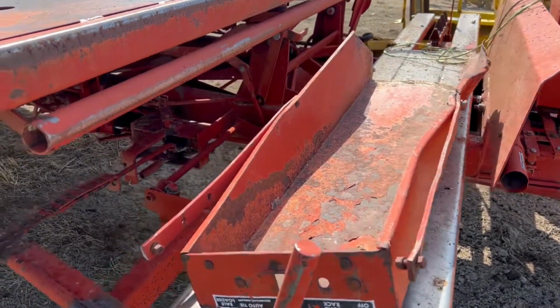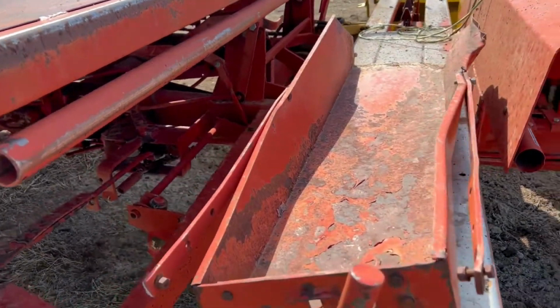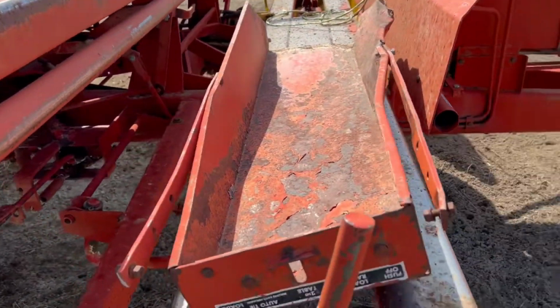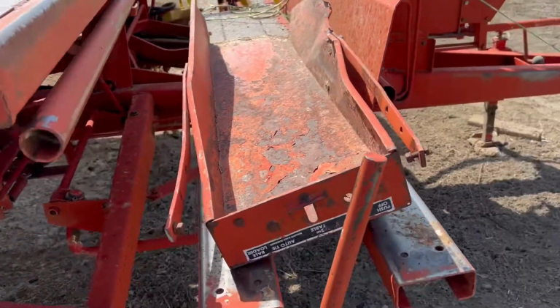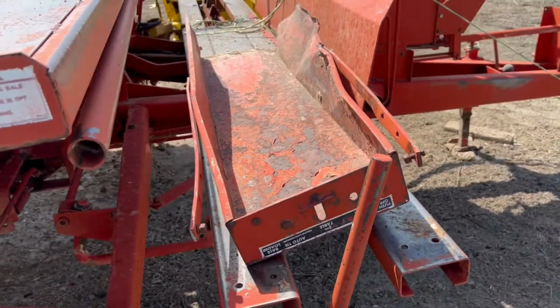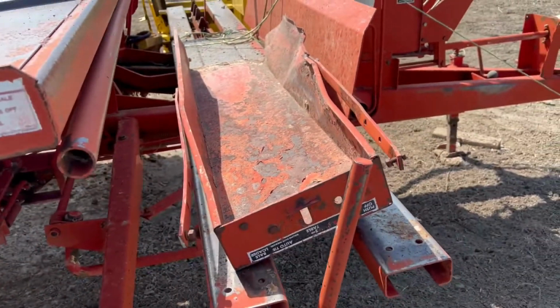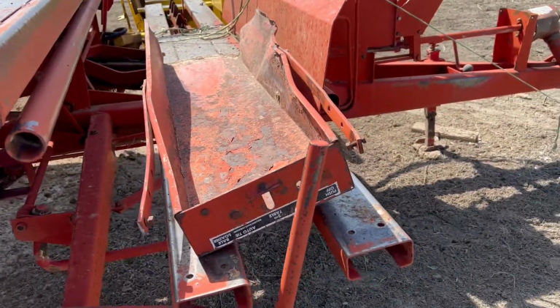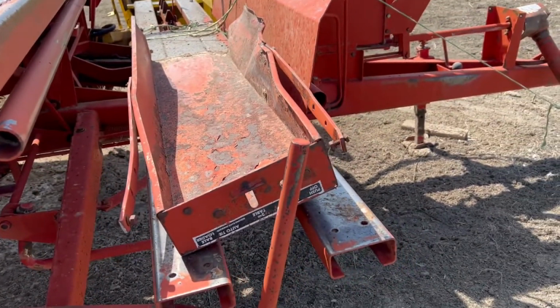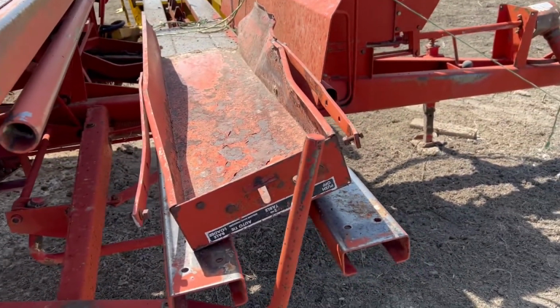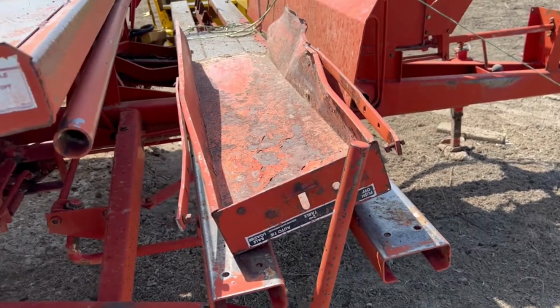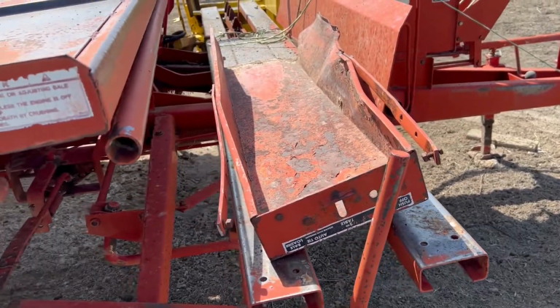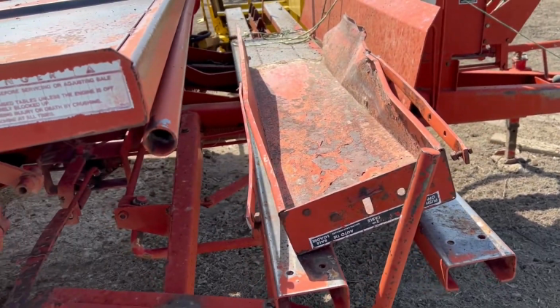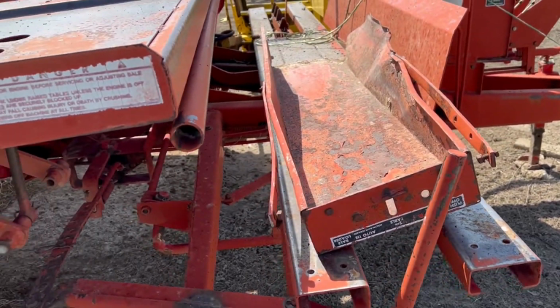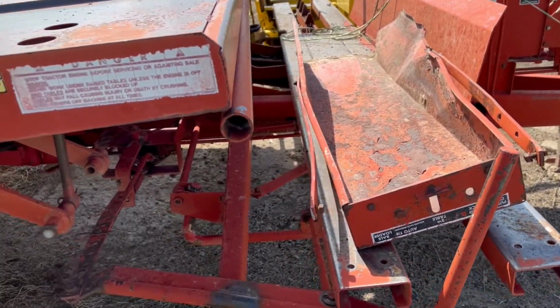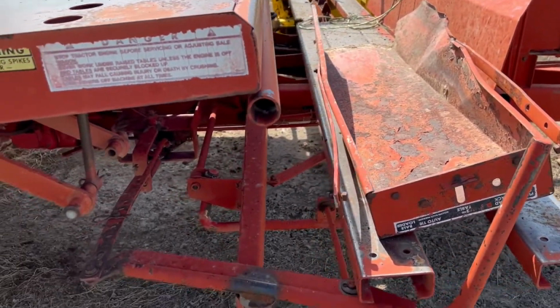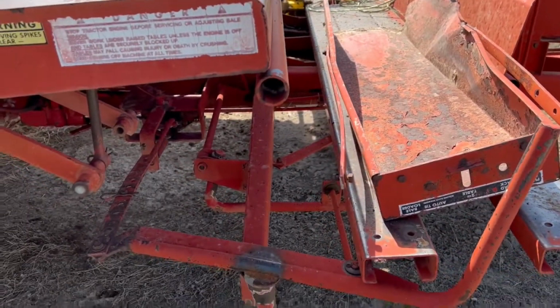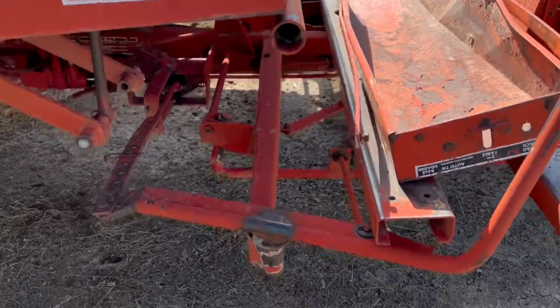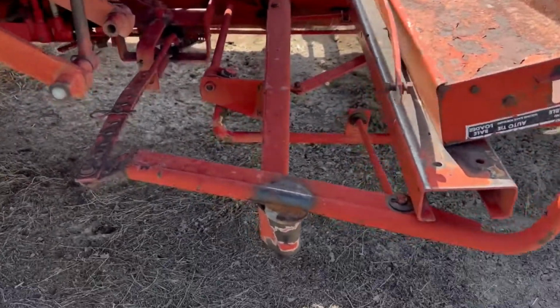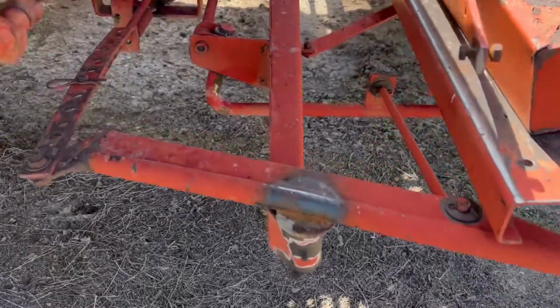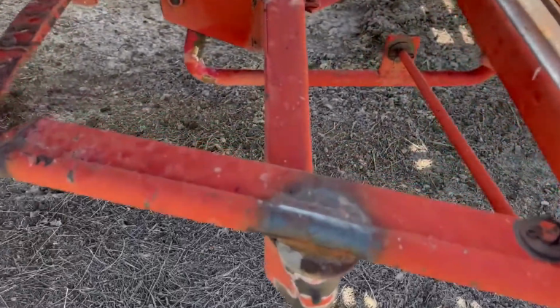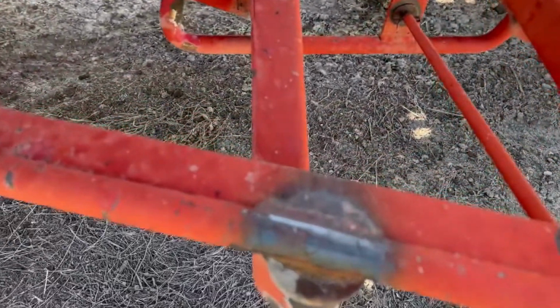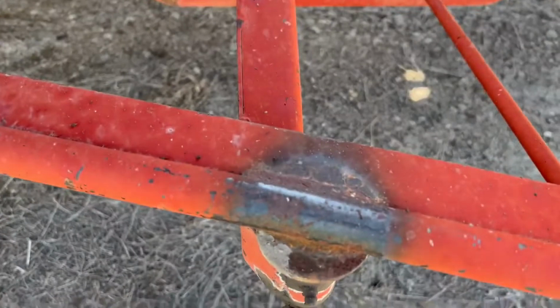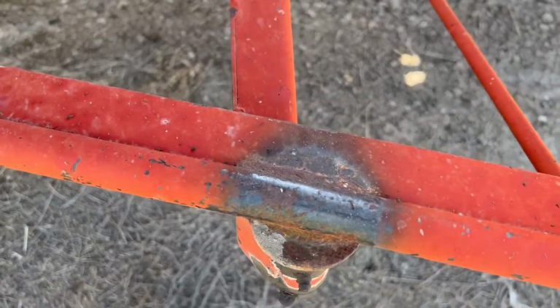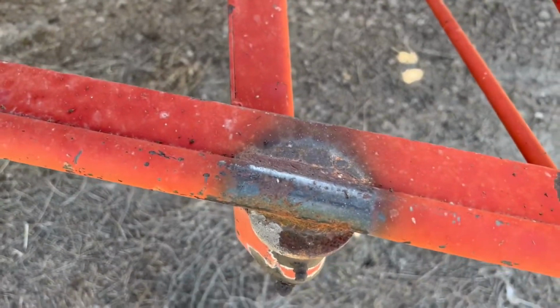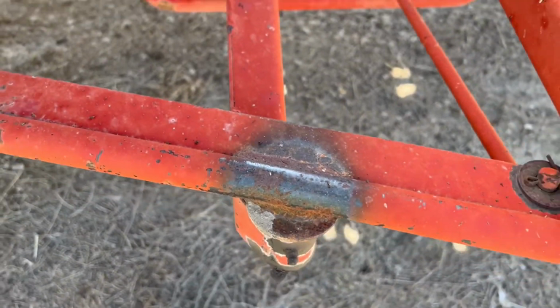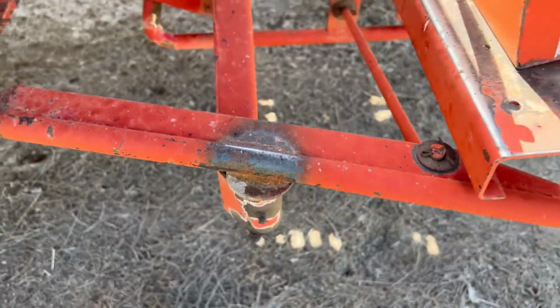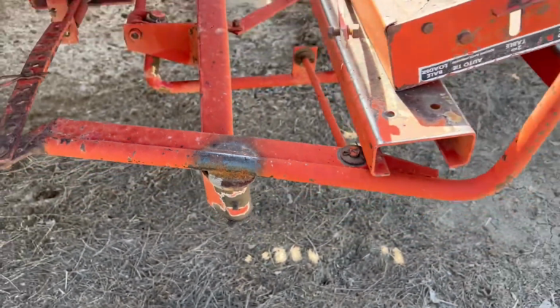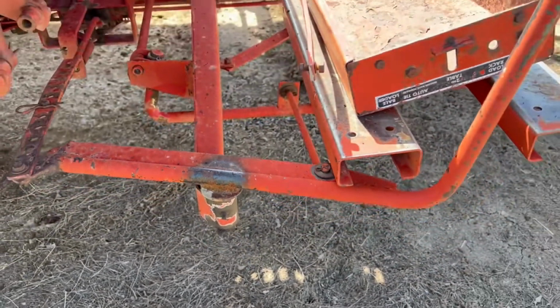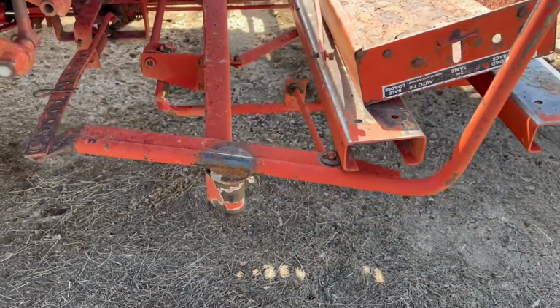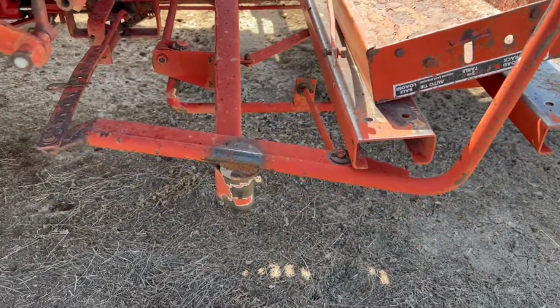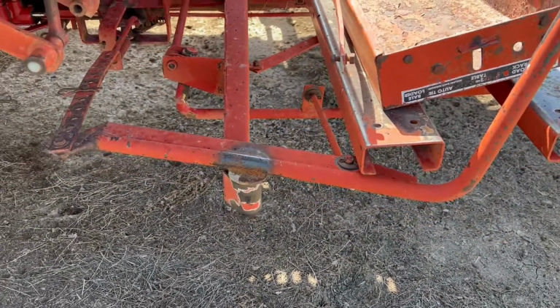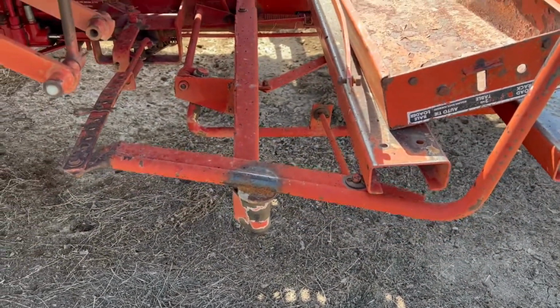Just to show you a few things as we go down the side — if I see something that I think is a flaw or needs to be pointed out, I'll do it for you. Looks like maybe they've done something right here on this pivot point on the trip arm on the first table — looks like maybe they've welded that.